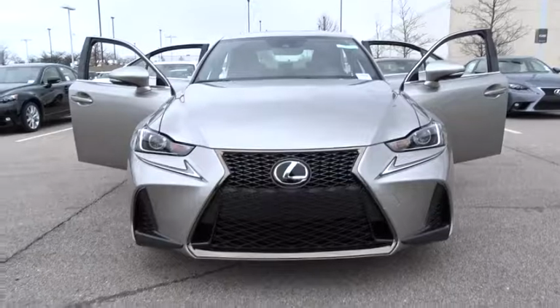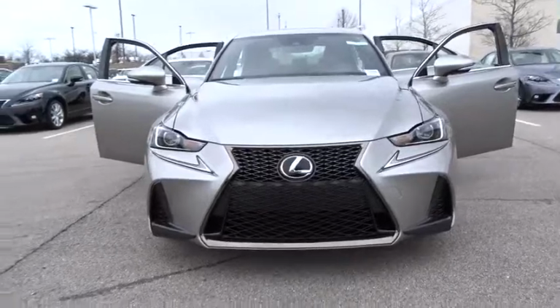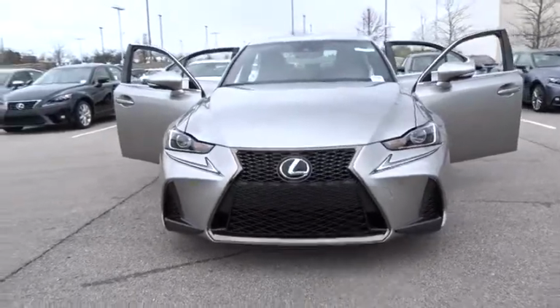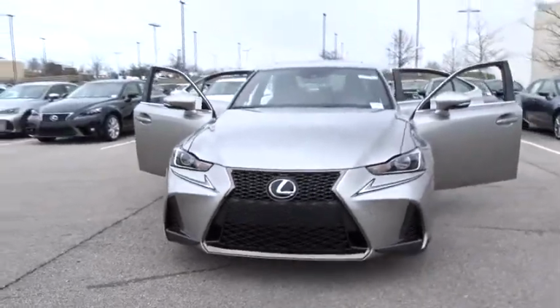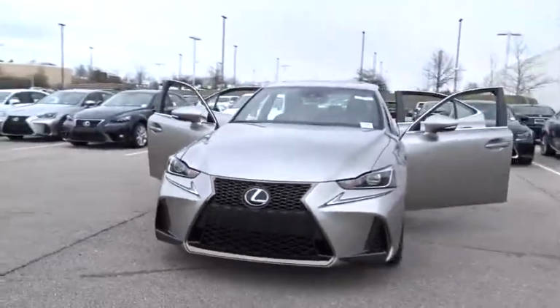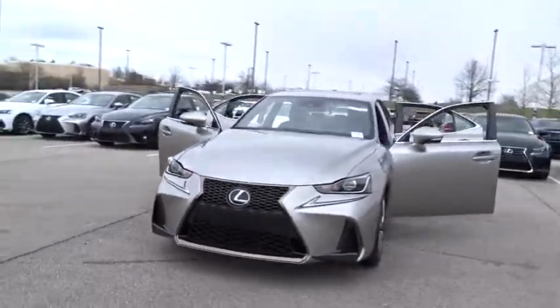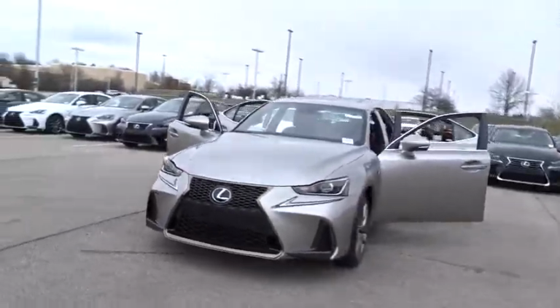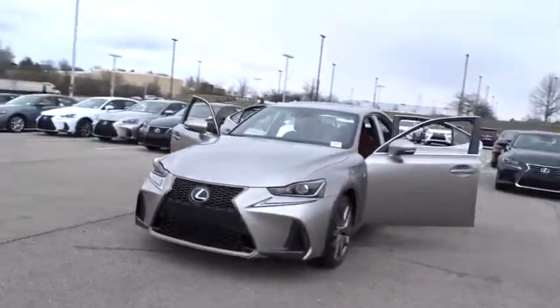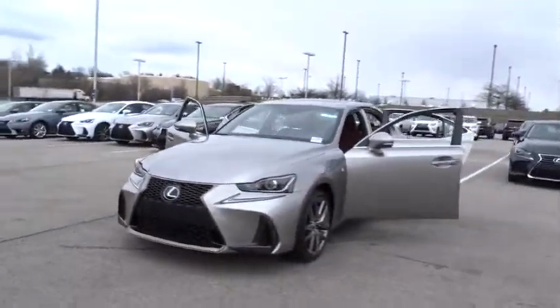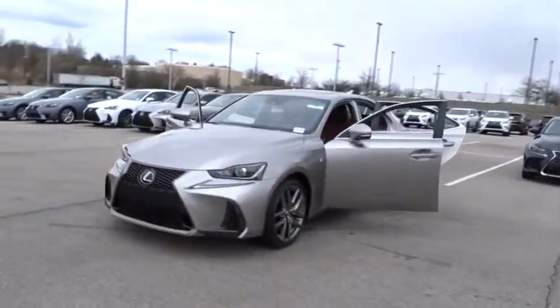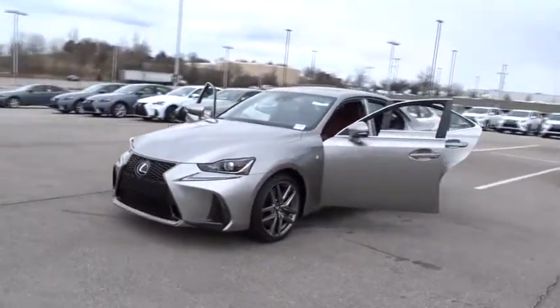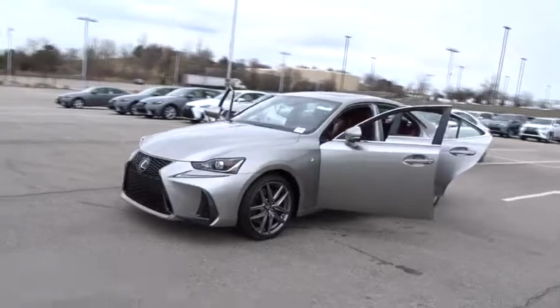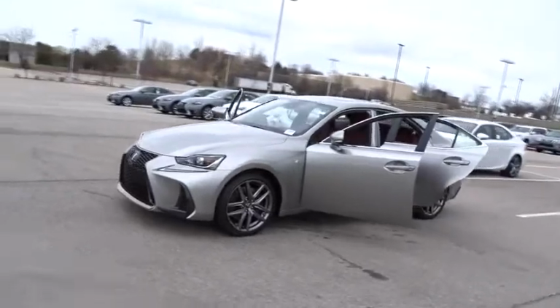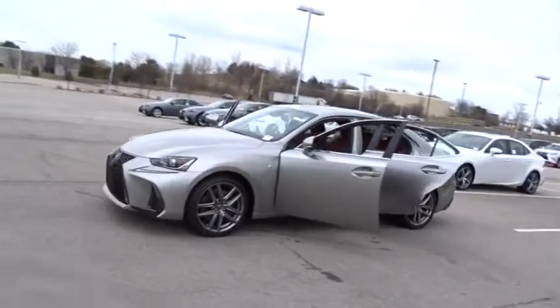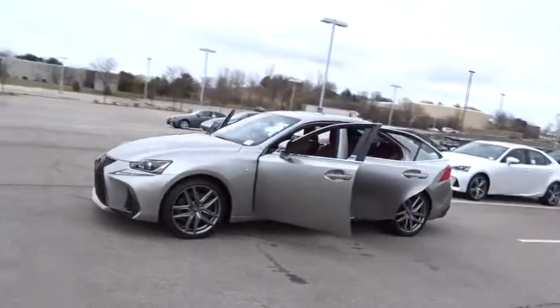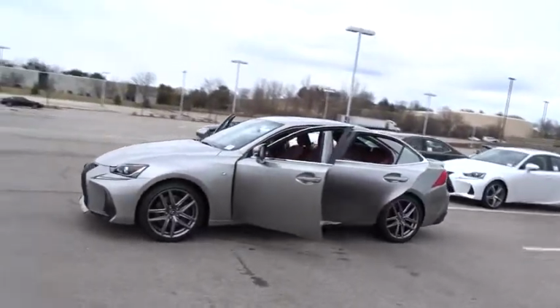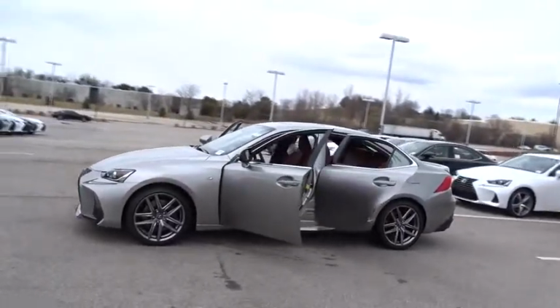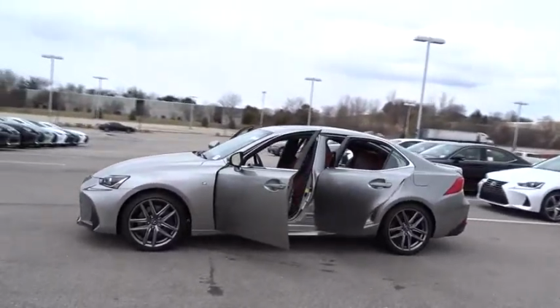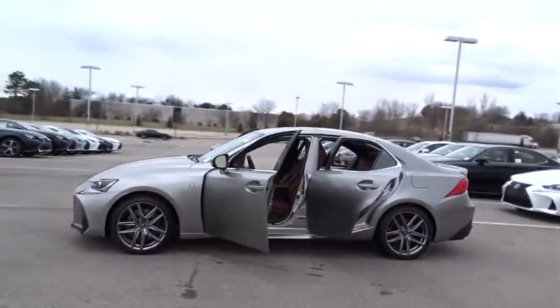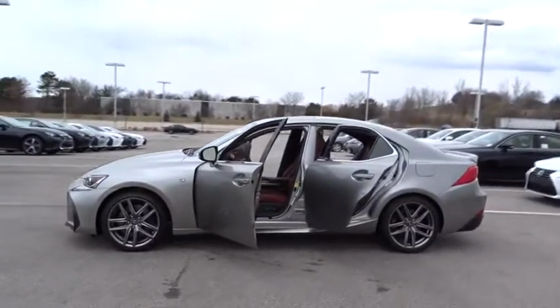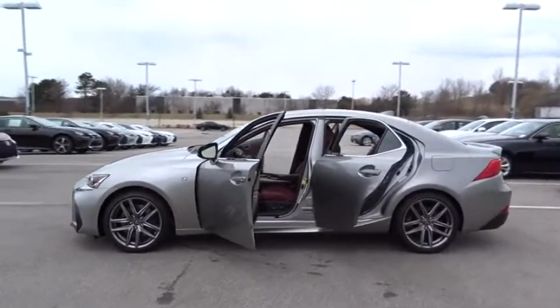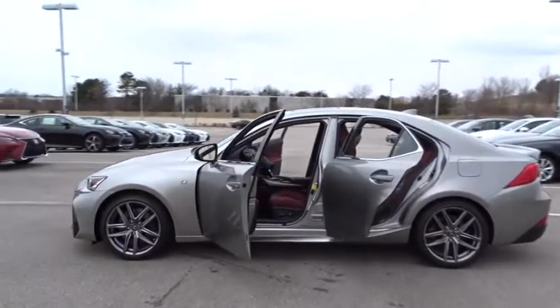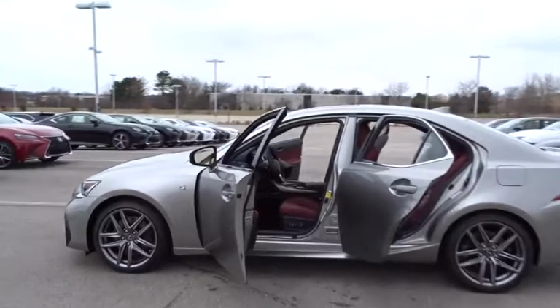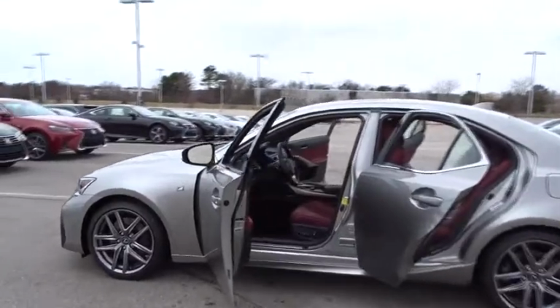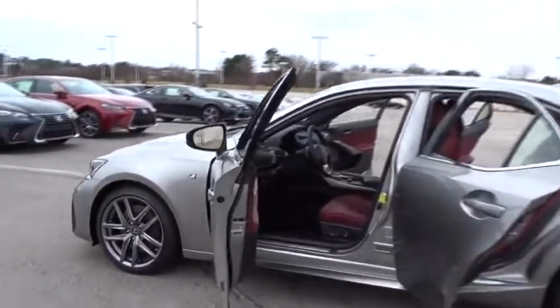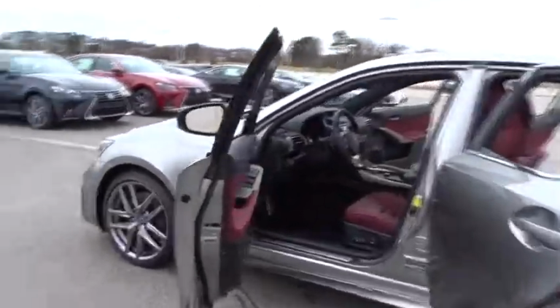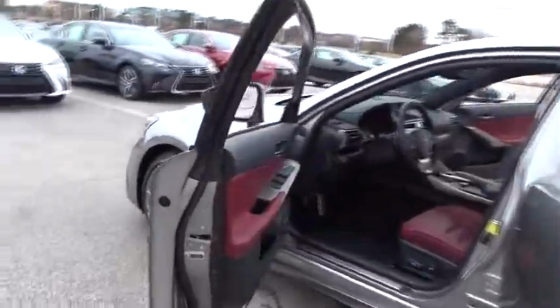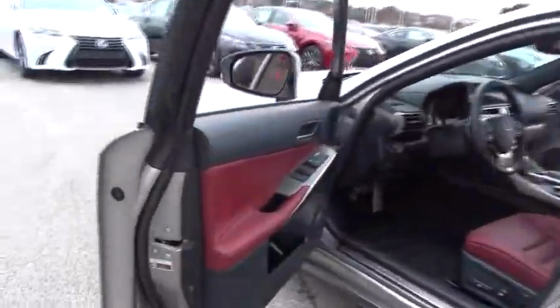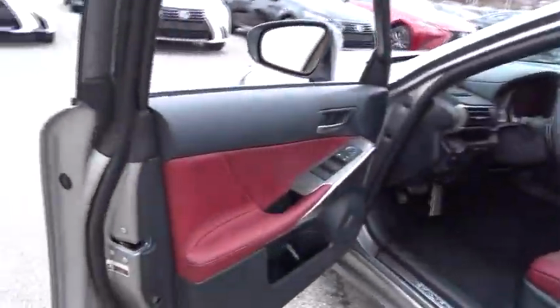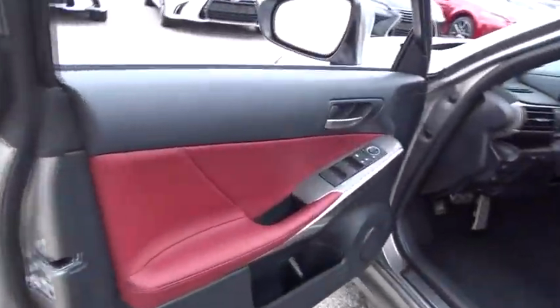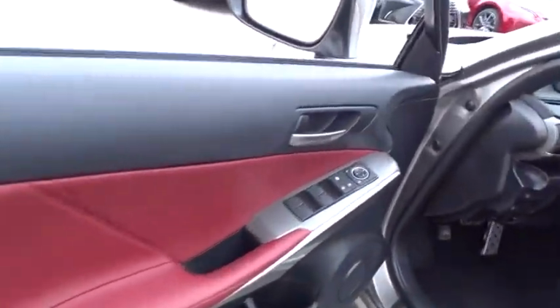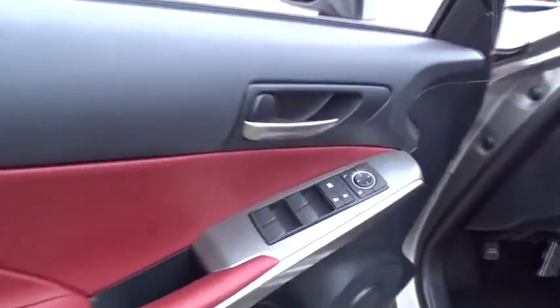The 2017 Lexus IS. The IS is the compact luxury sedan offered by Lexus under Toyota. The IS fits the bill for sports-minded drivers looking for luxury in a compact design. Here are some of this vehicle's great options.